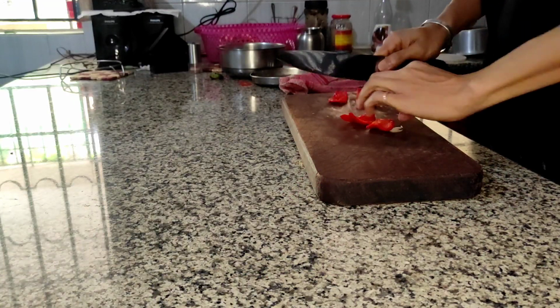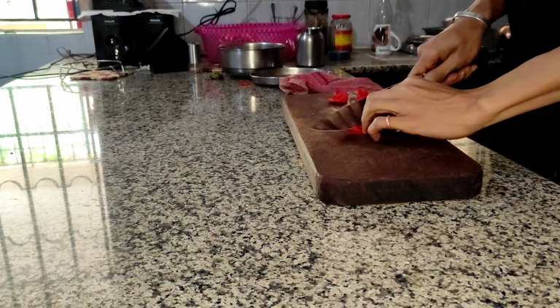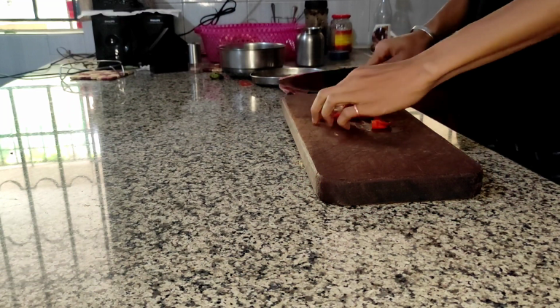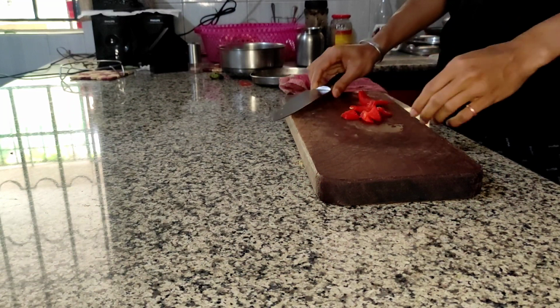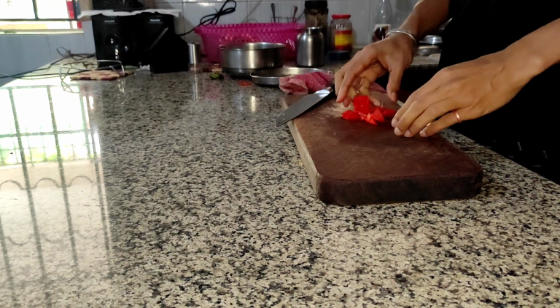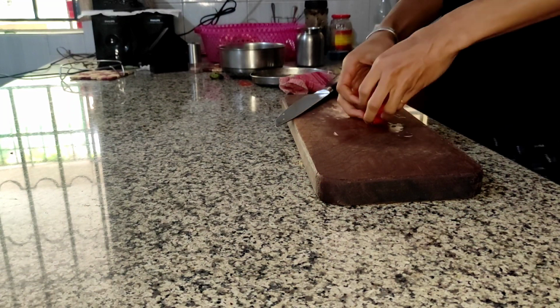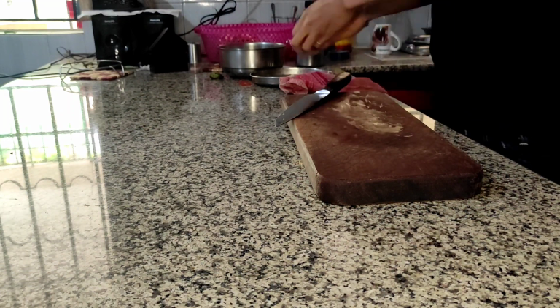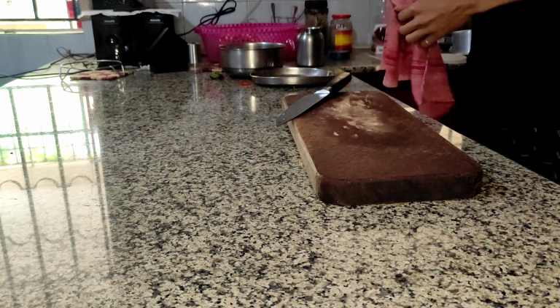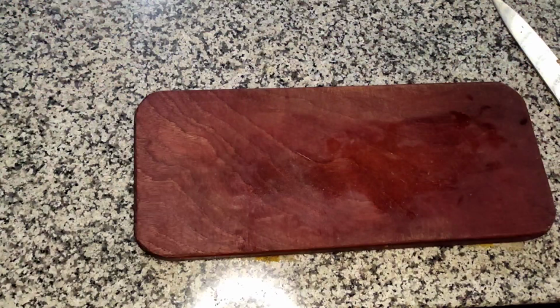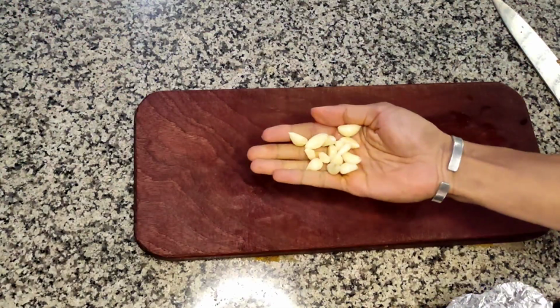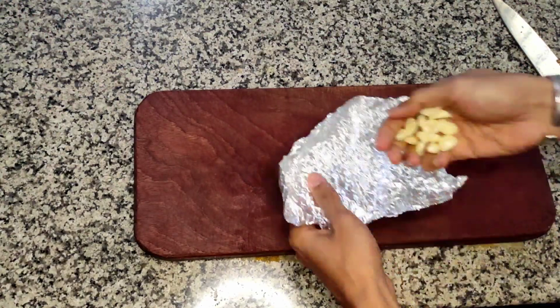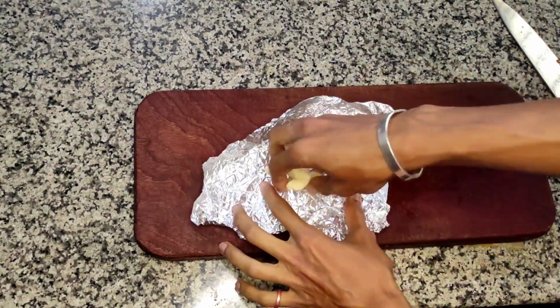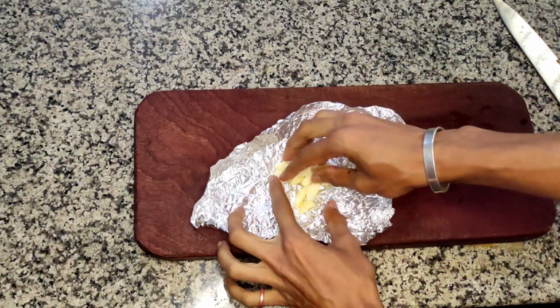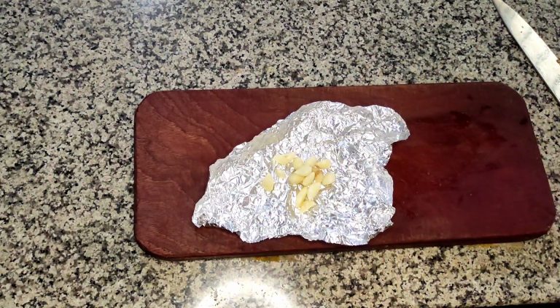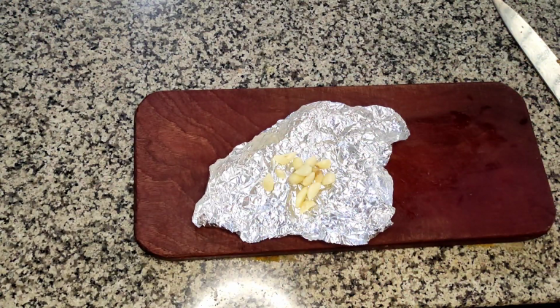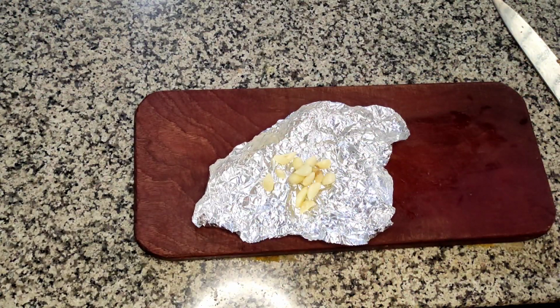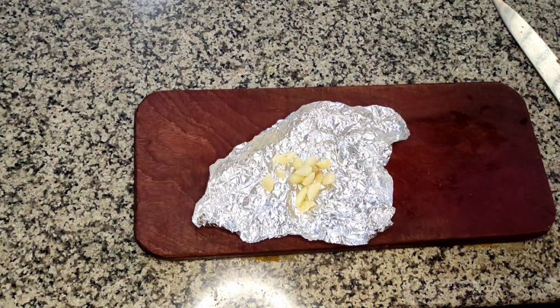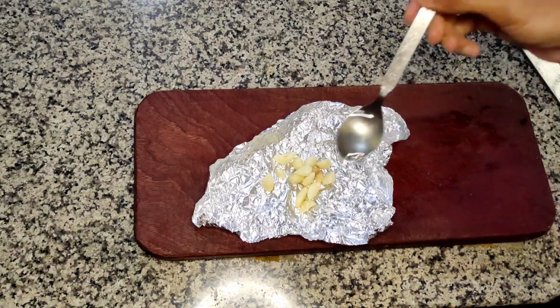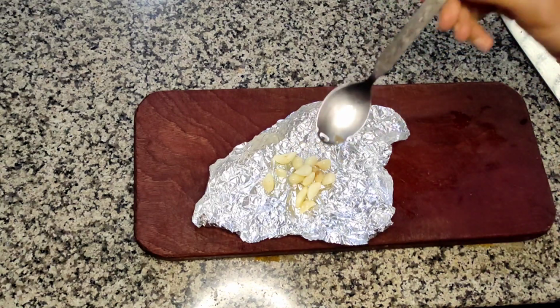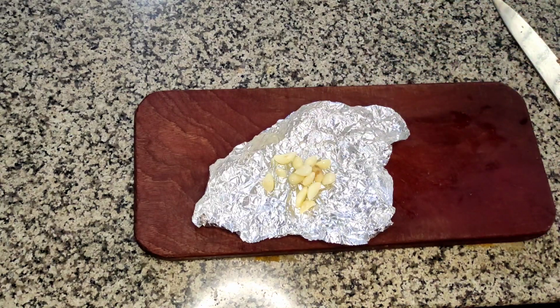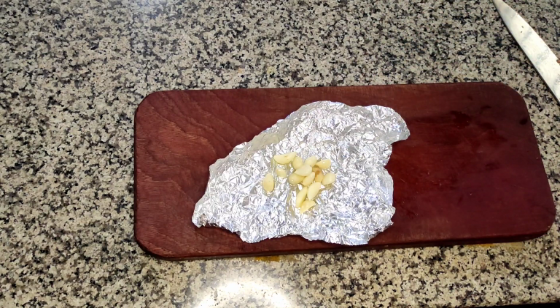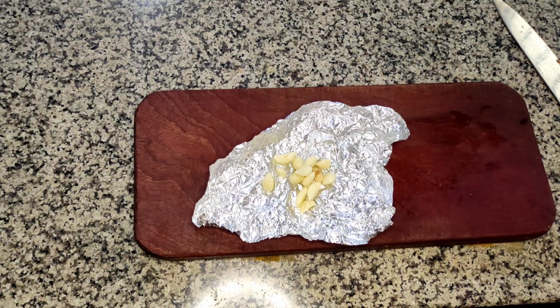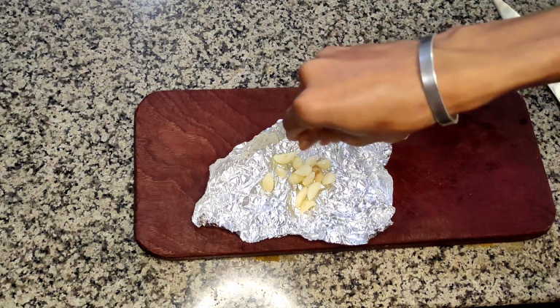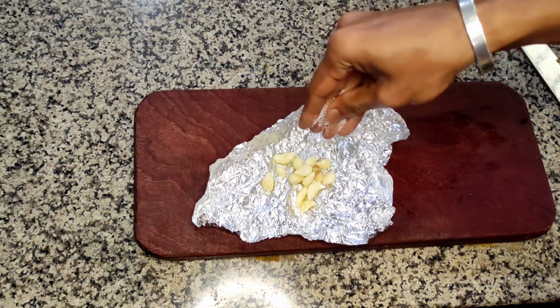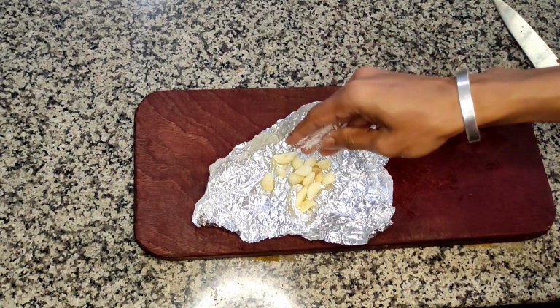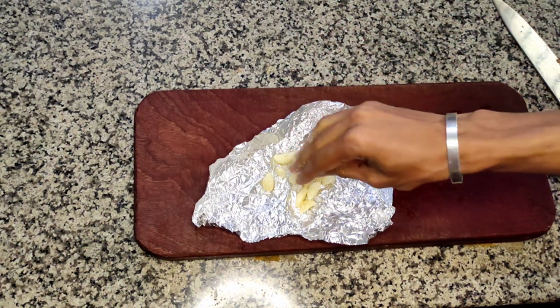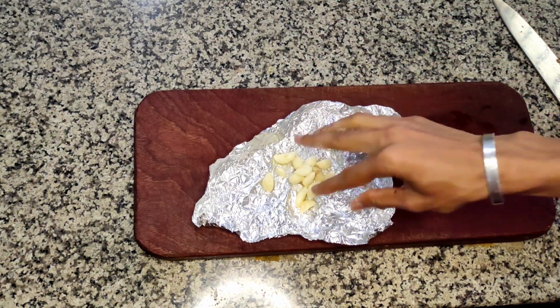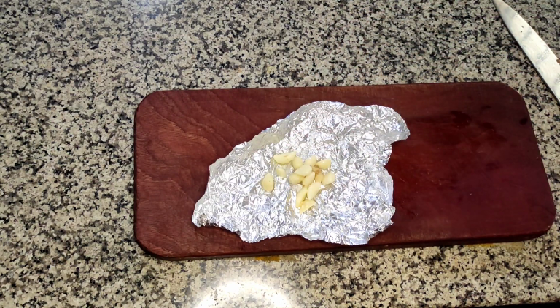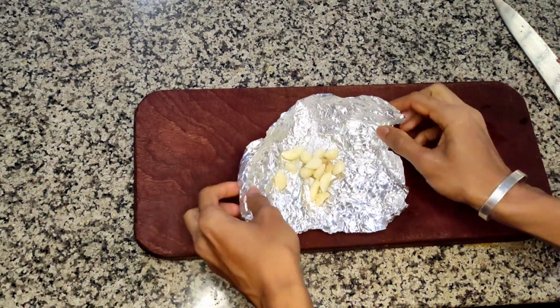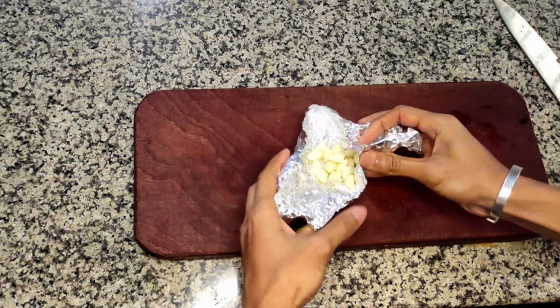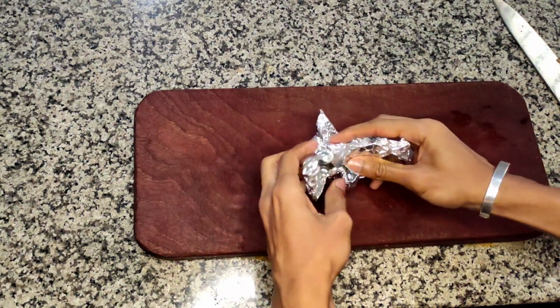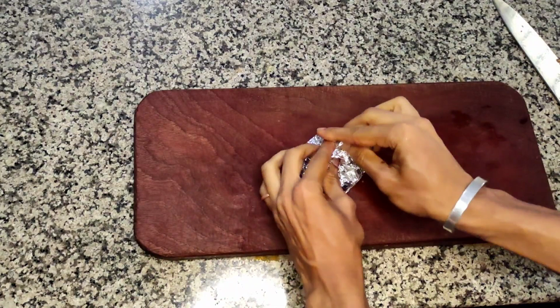All the ingredients I've taken are raw because I'm going to roast them in the oven. If you don't have an oven you can use a skillet and sauté them in that. For the garlic, I've put some oil and salt on it and wrapped it in silver foil.